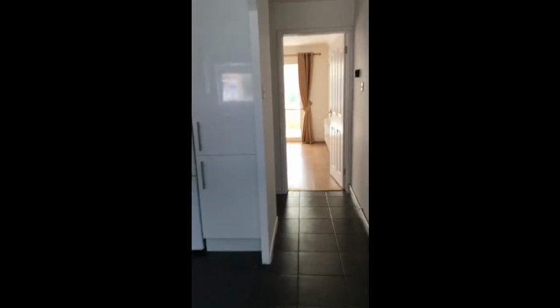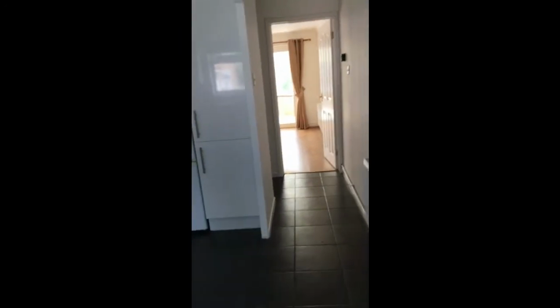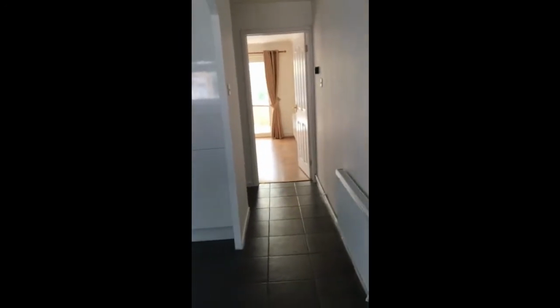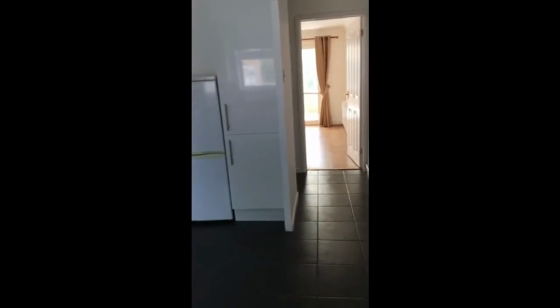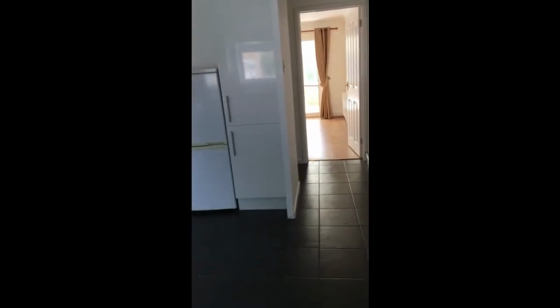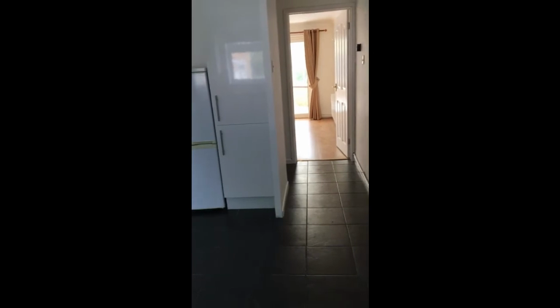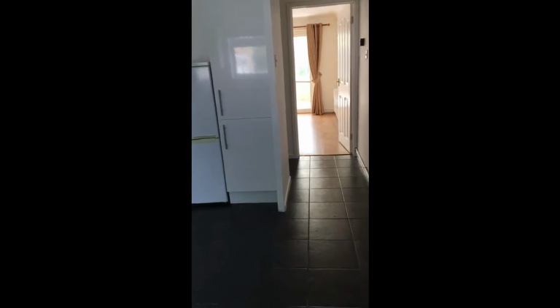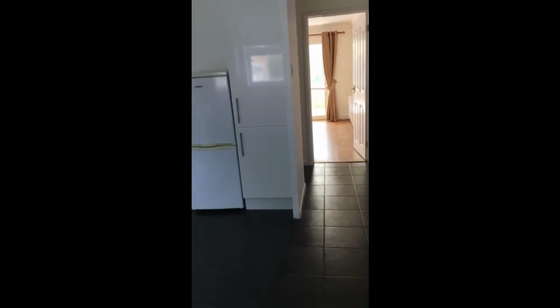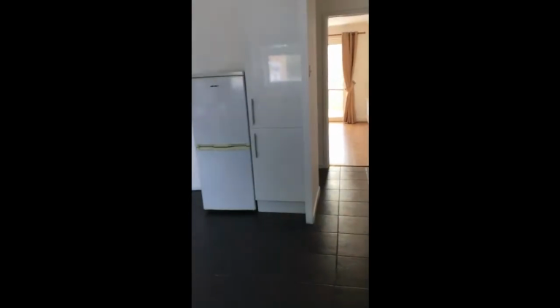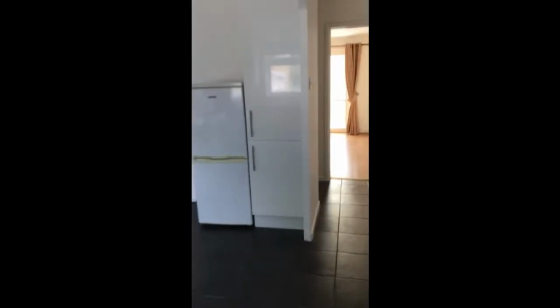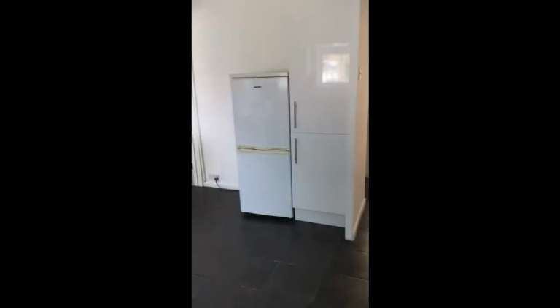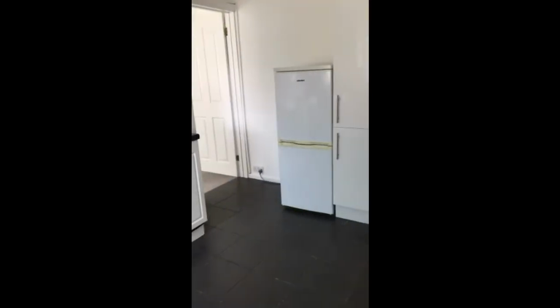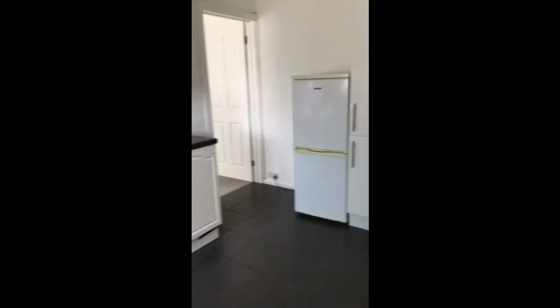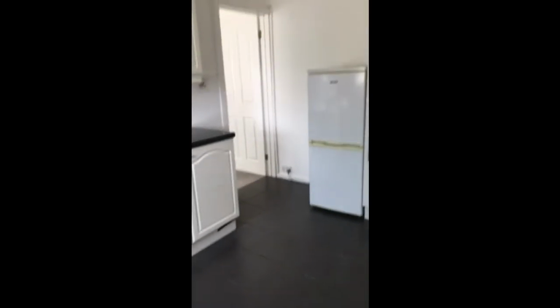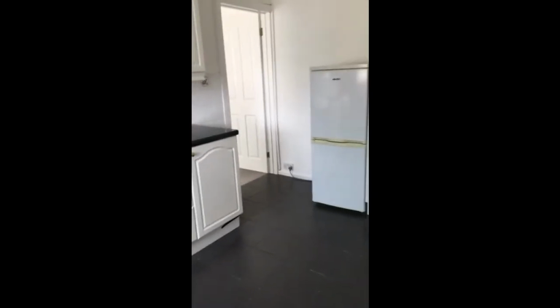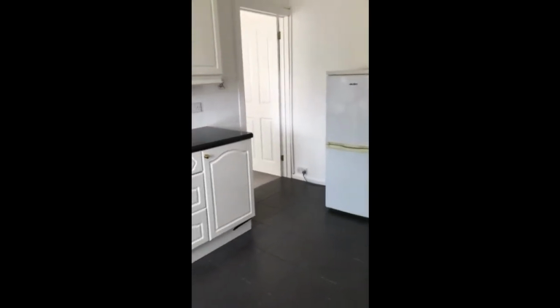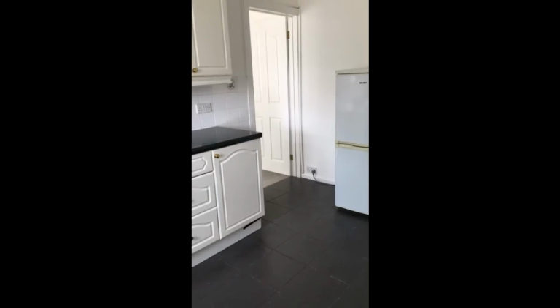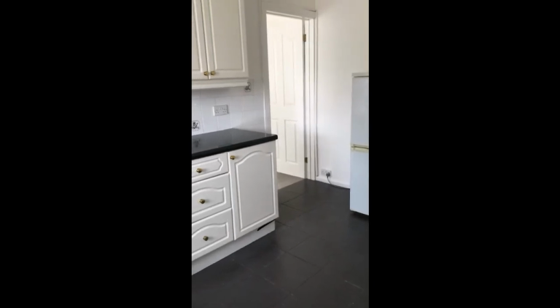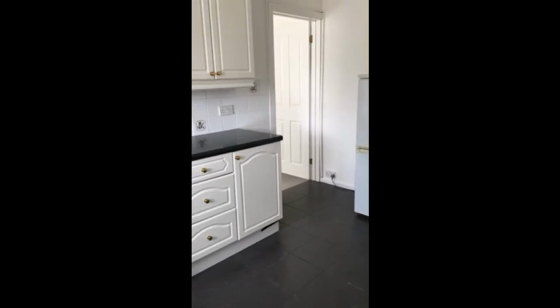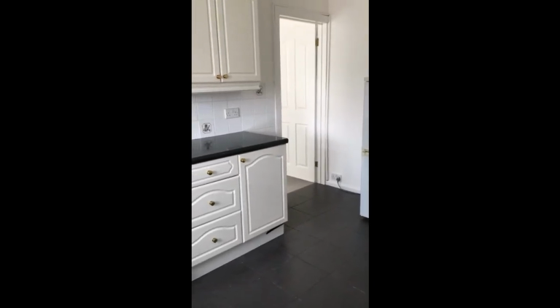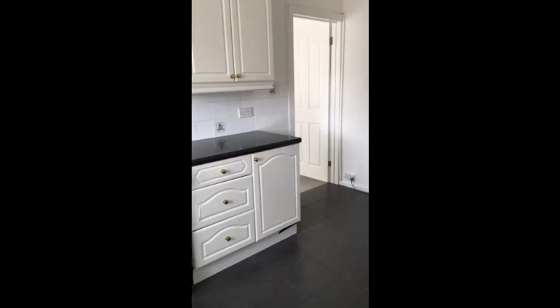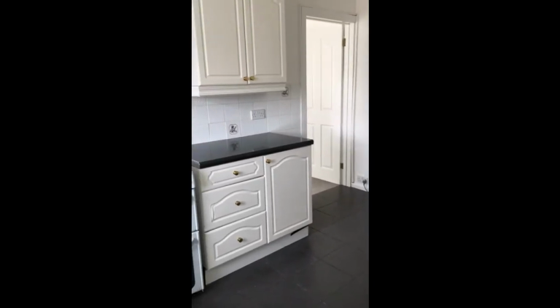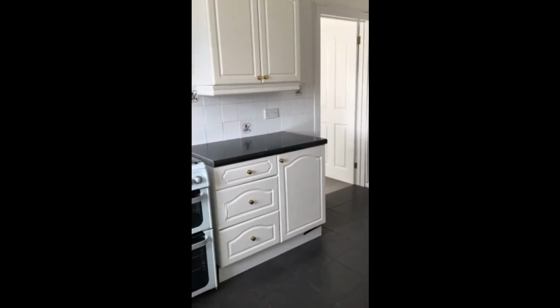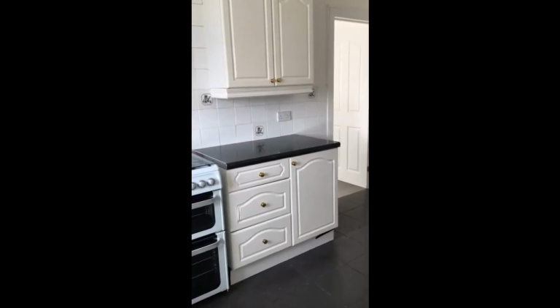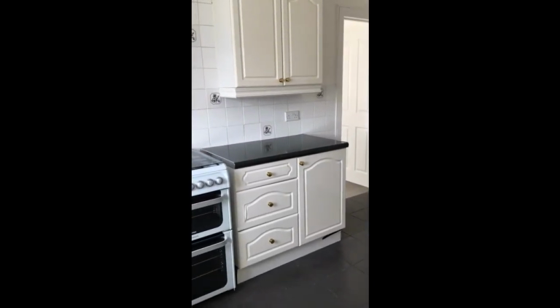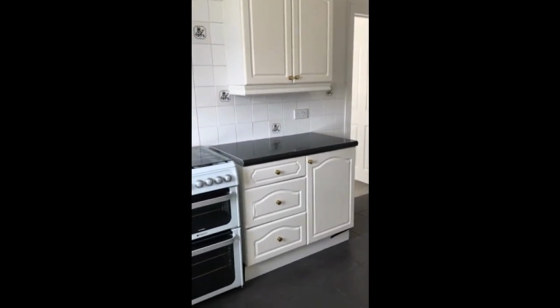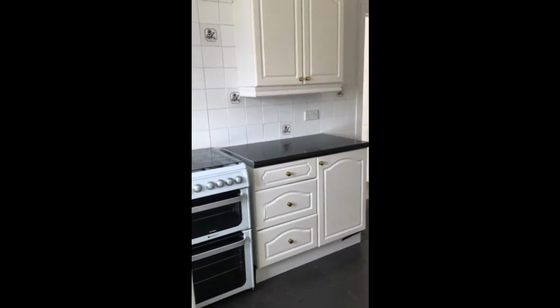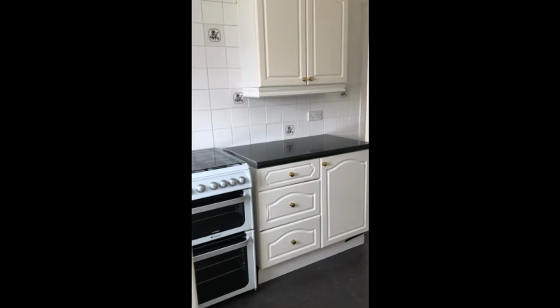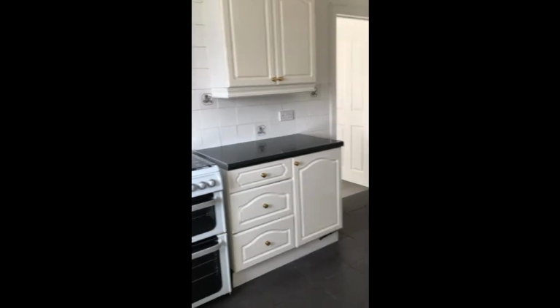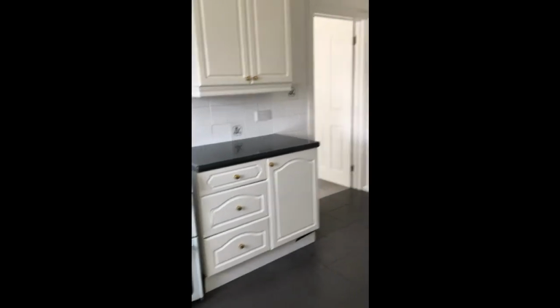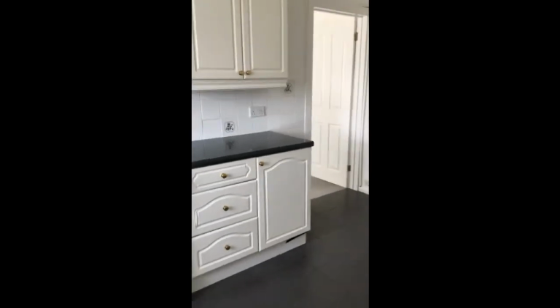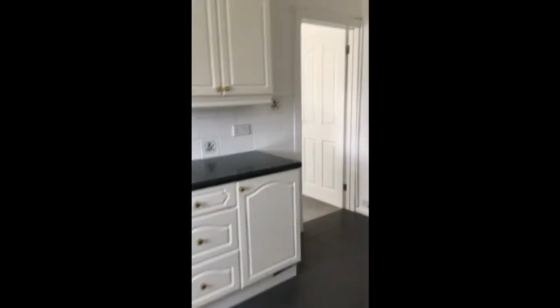Entering the property, we come into an open-plan kitchen hallway, which is a nice design that the sellers have done here. There's lots of light coming in from the hall, which you wouldn't normally get.